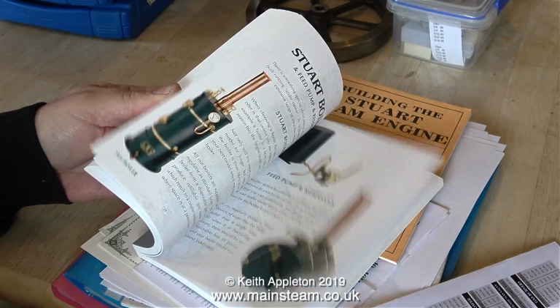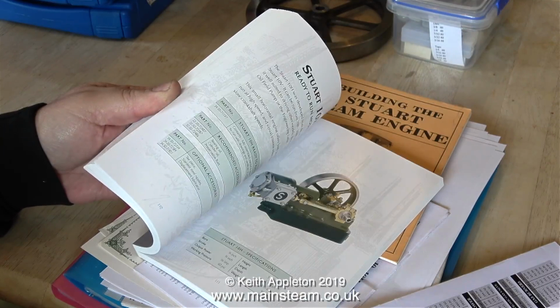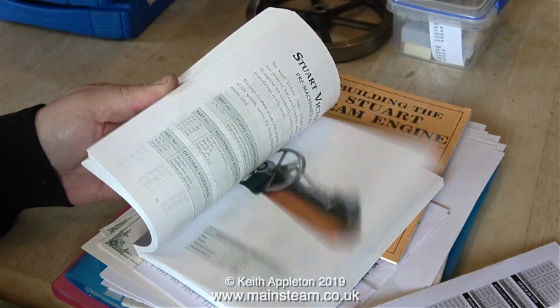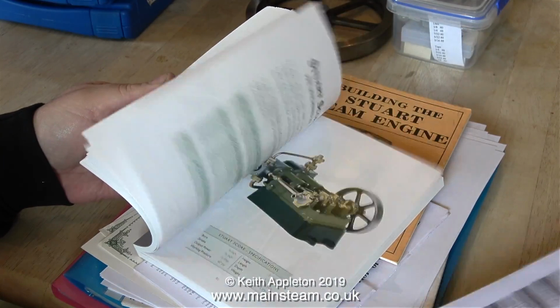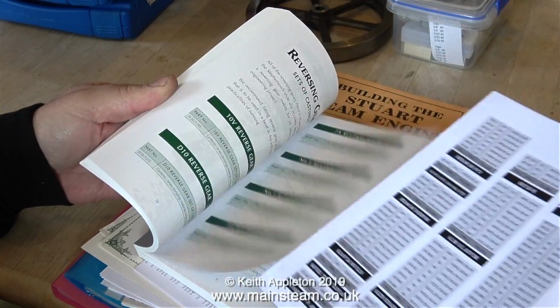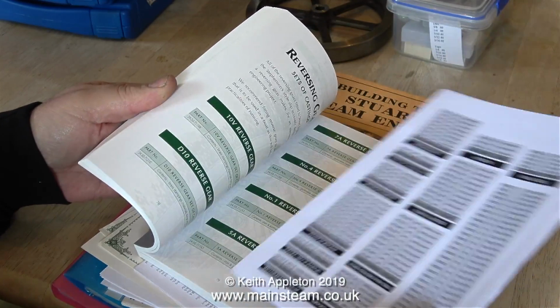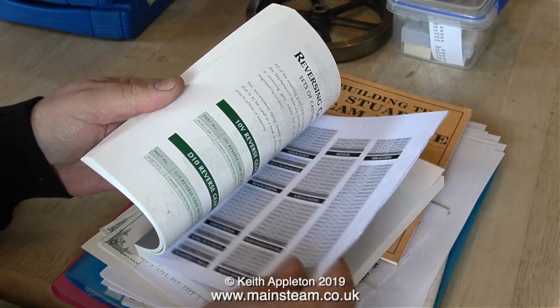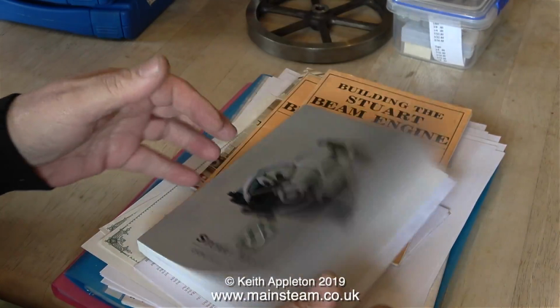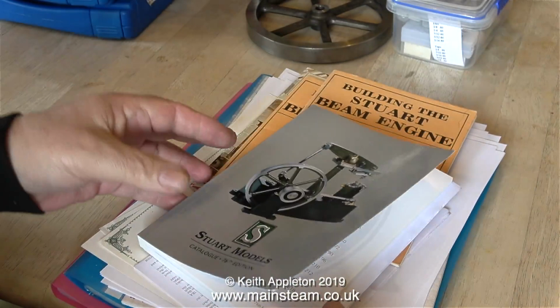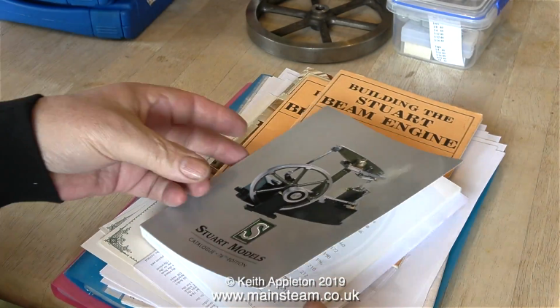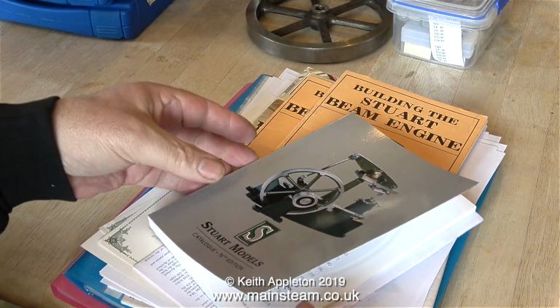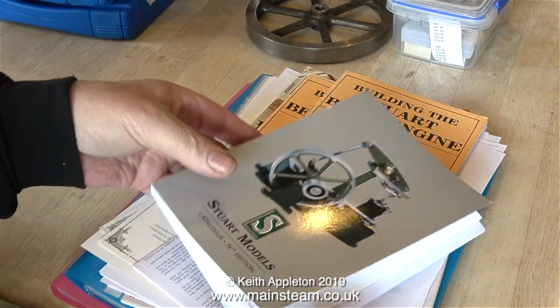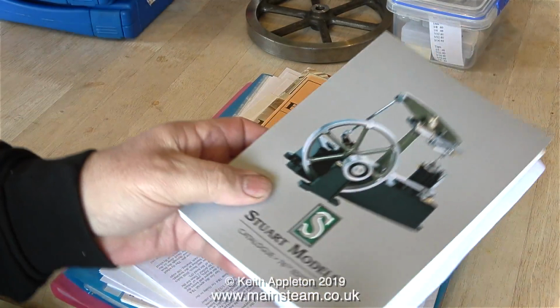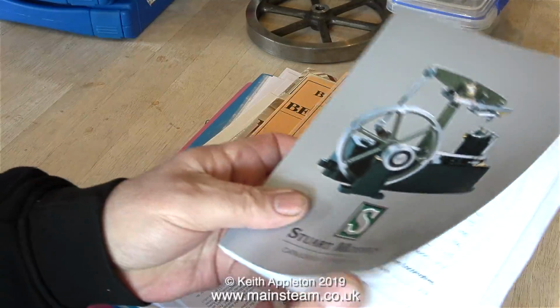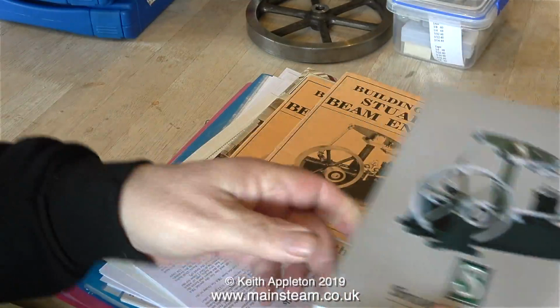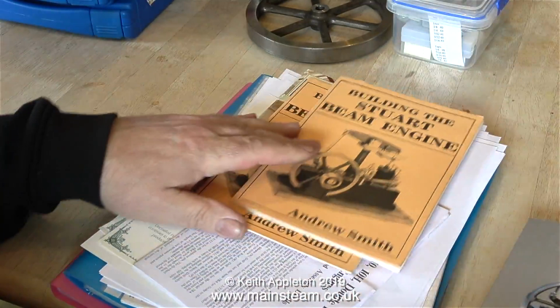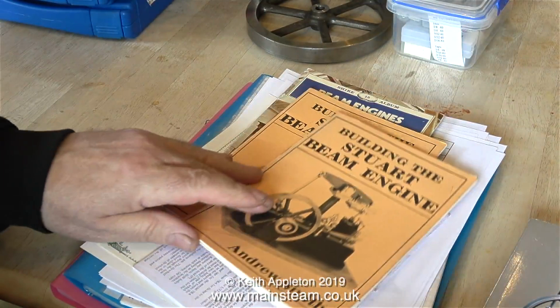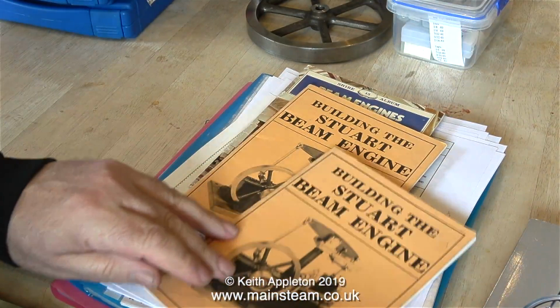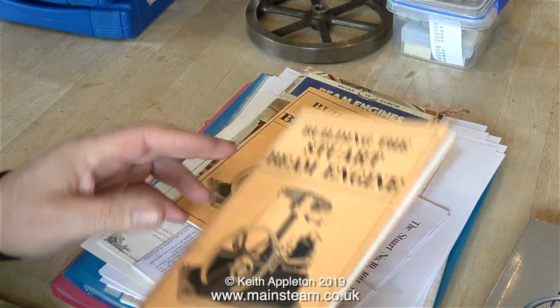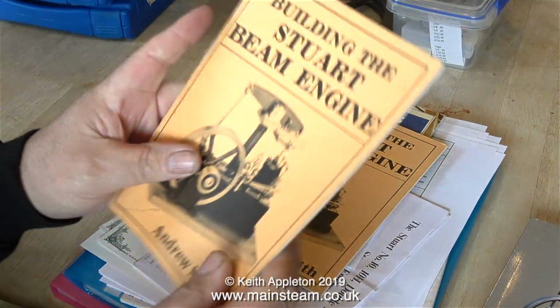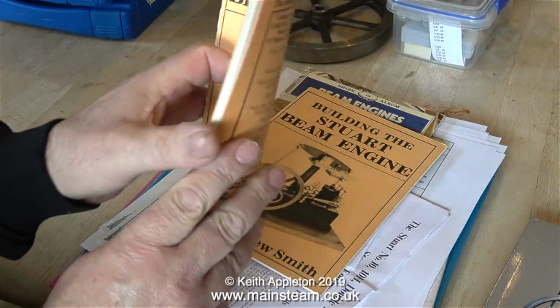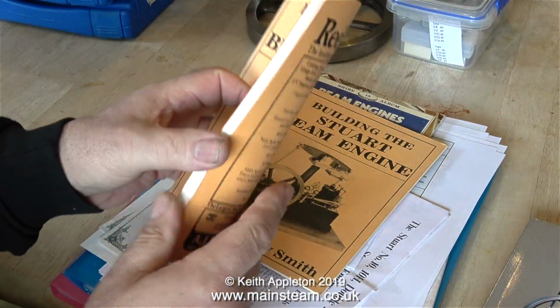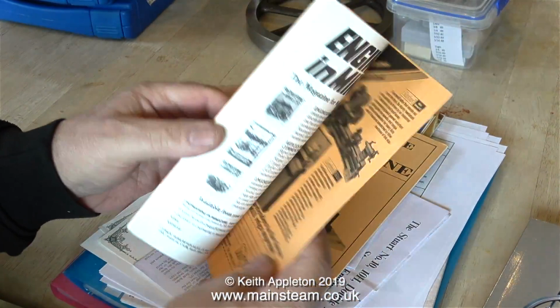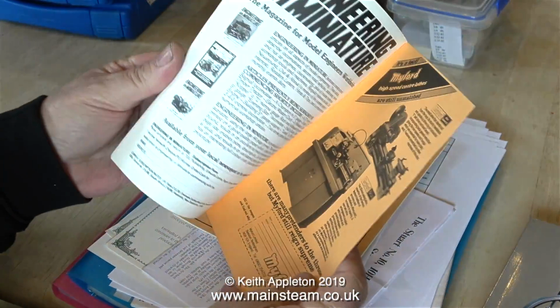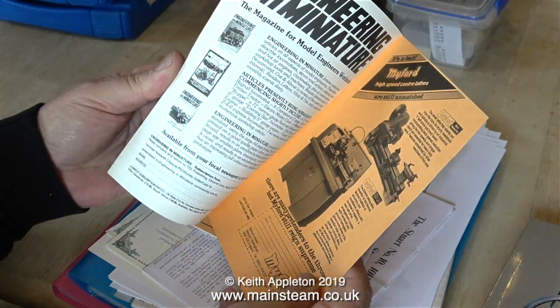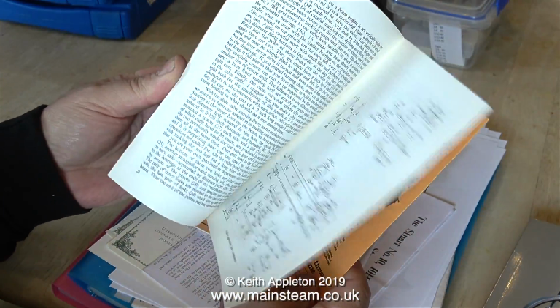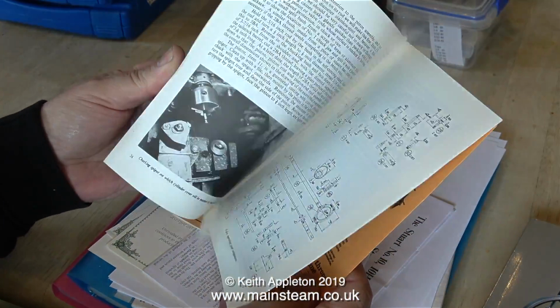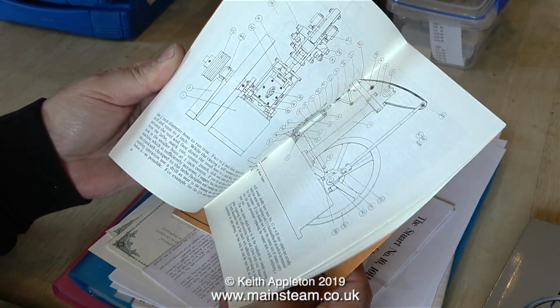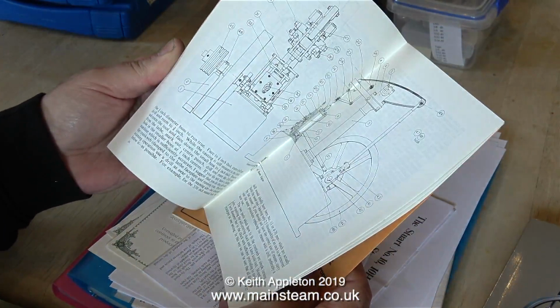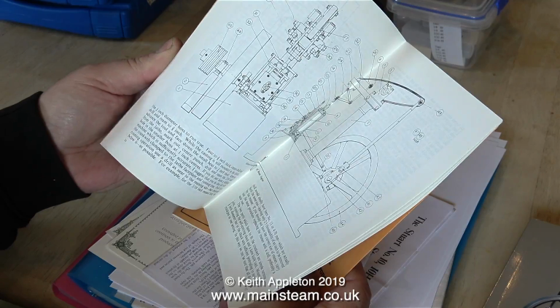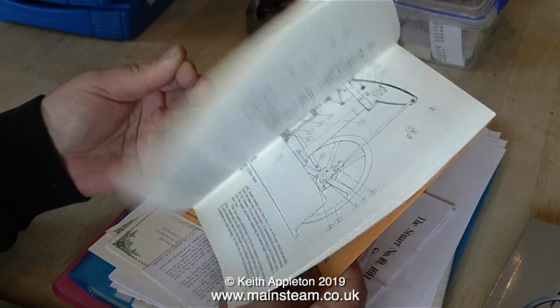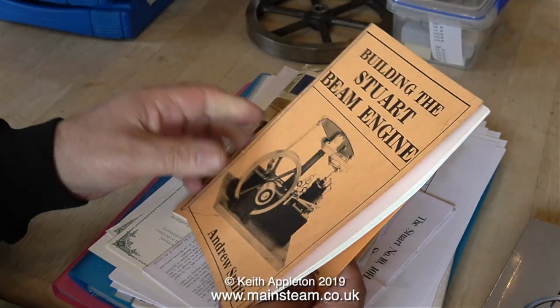This is a fairly recent Stuart models catalog, and if you haven't got one of these I recommend that you get one. Also with this collection there are a couple of books showing you how to build a Stuart beam engine — very useful.